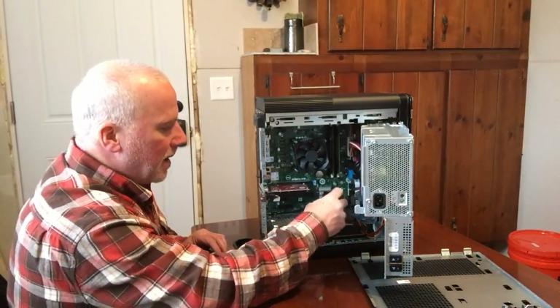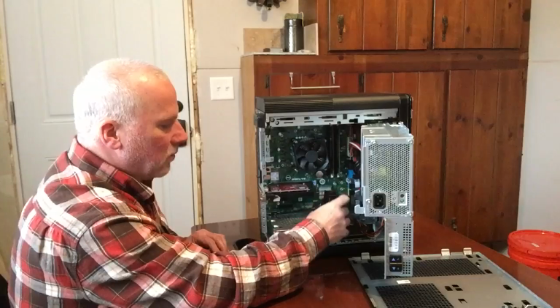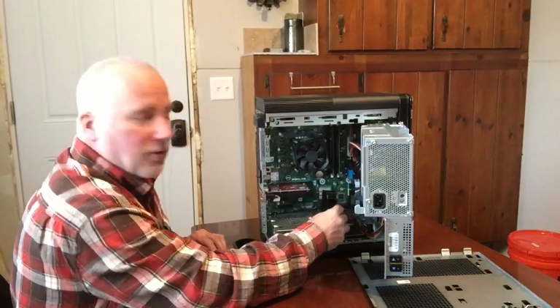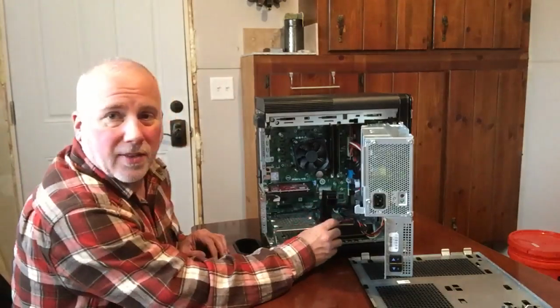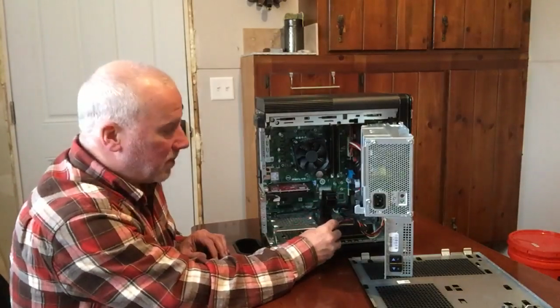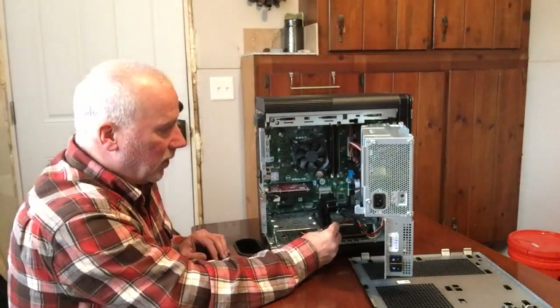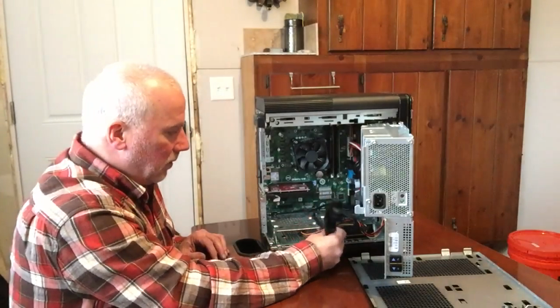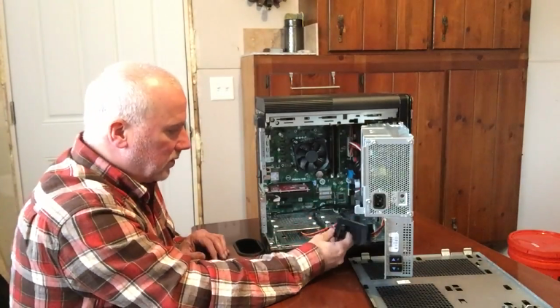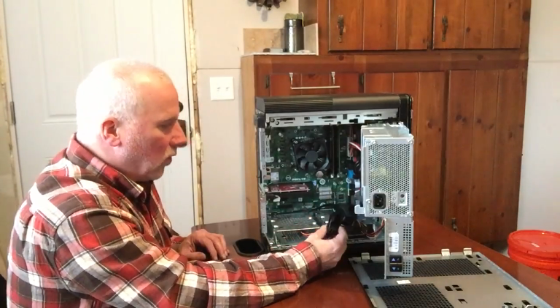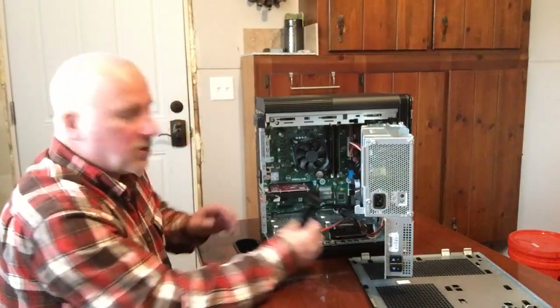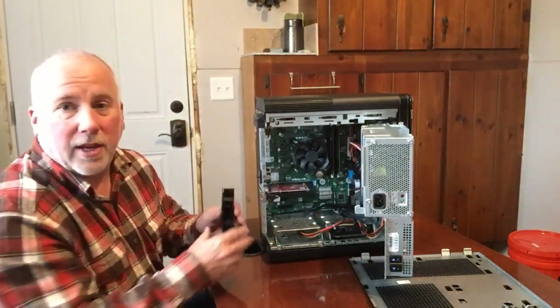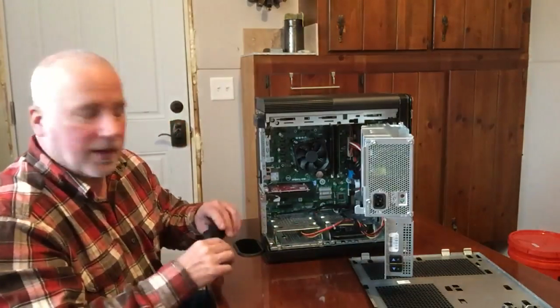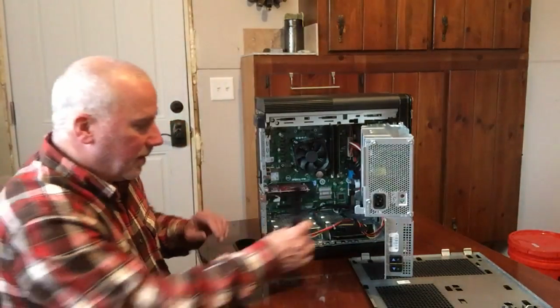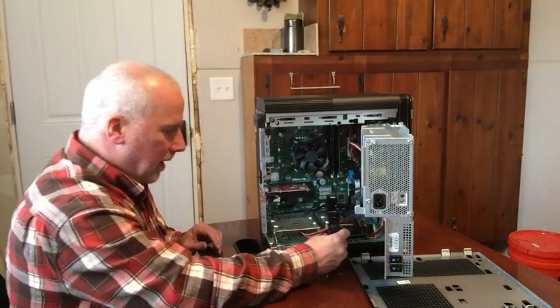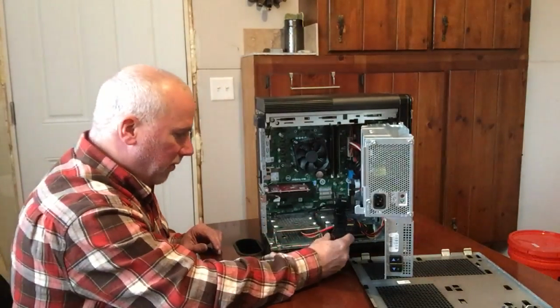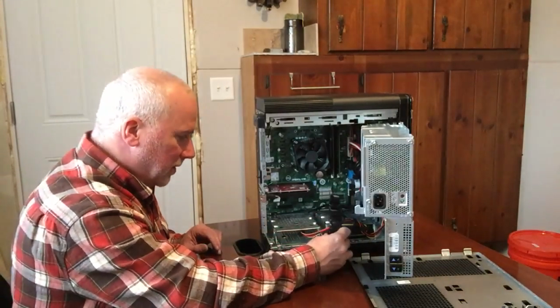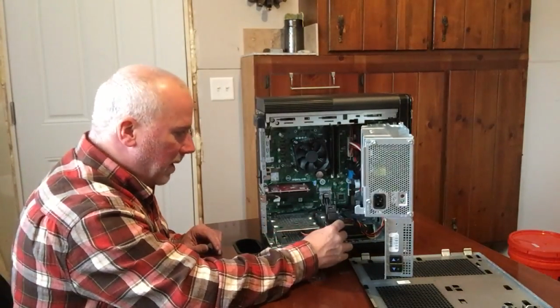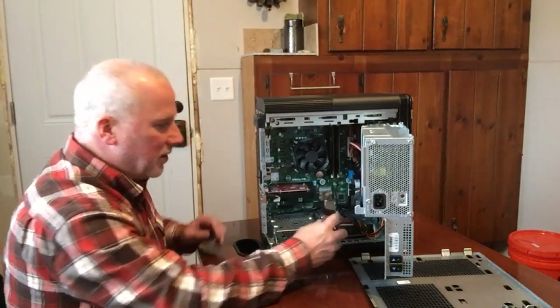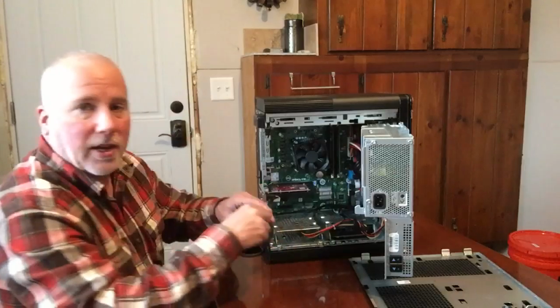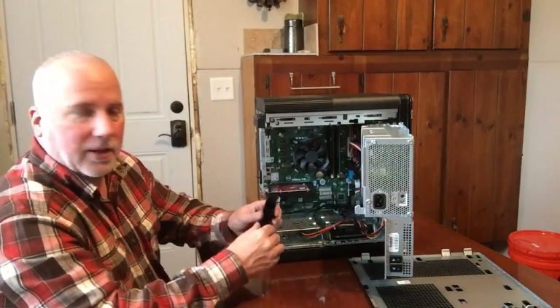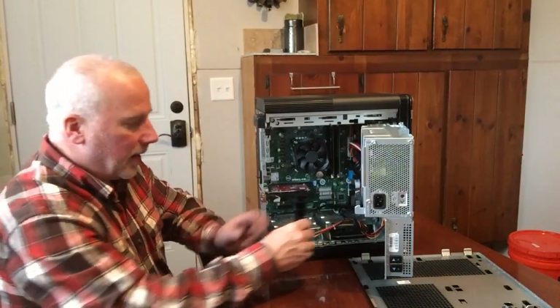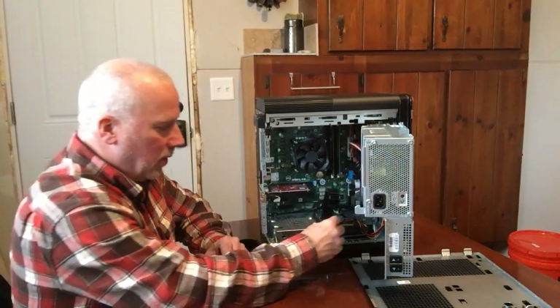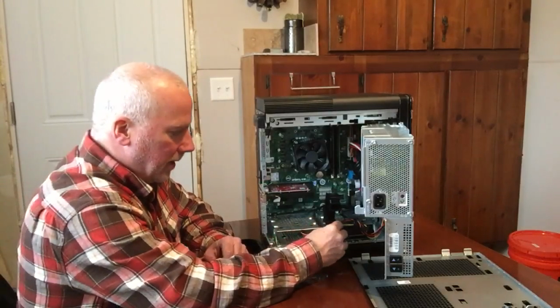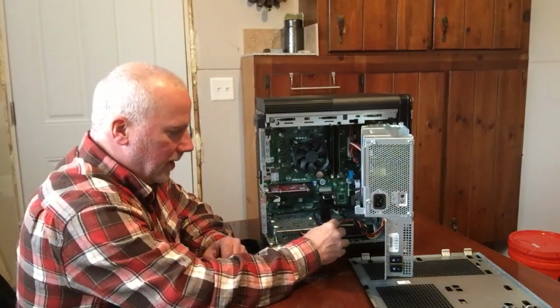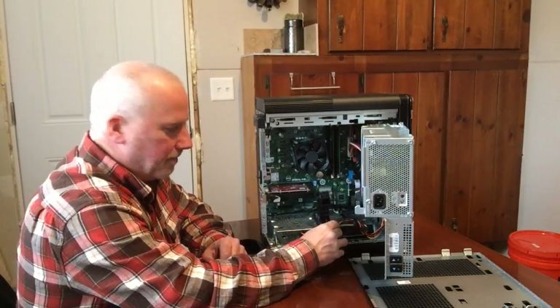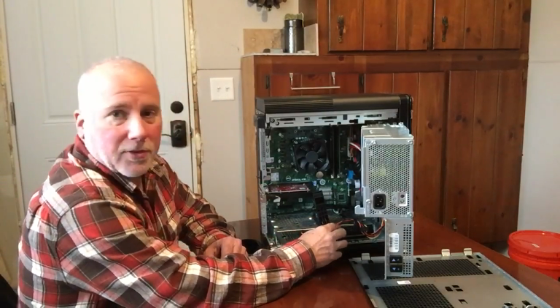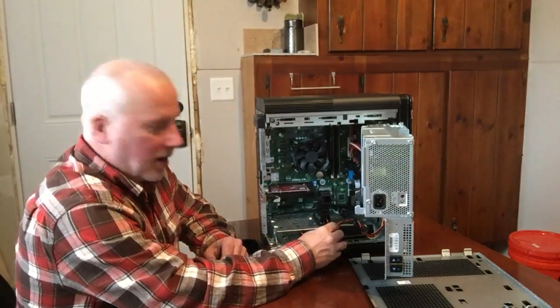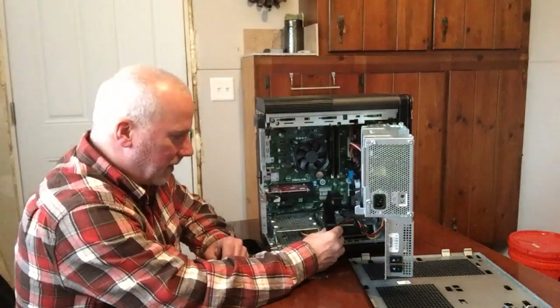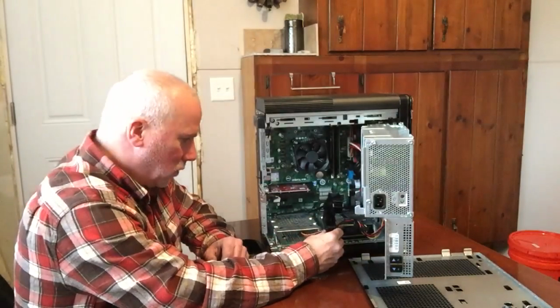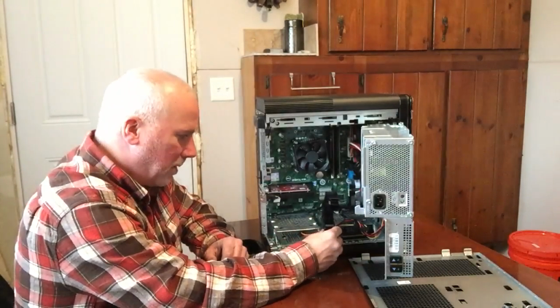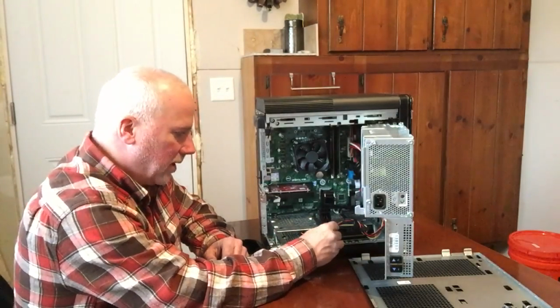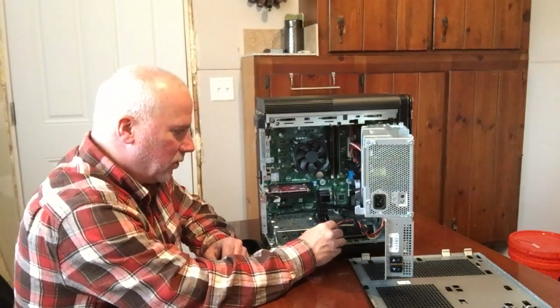My main reason for getting this computer is for video editing — some professional, semi-professional video editing that I do, not the stuff I'm normally posting on YouTube.